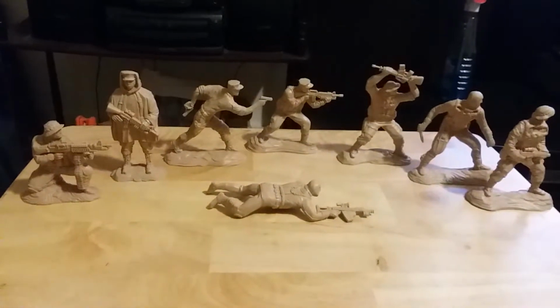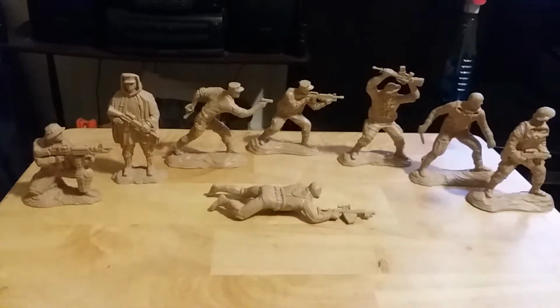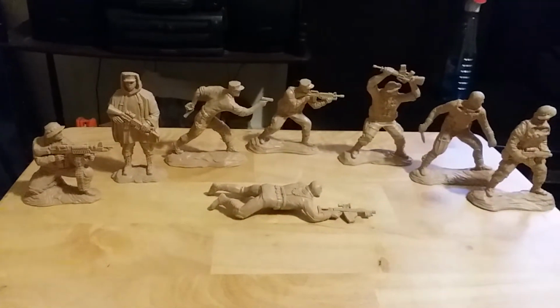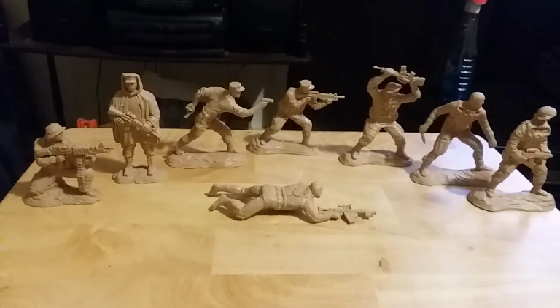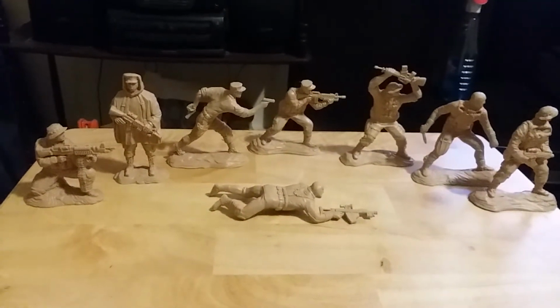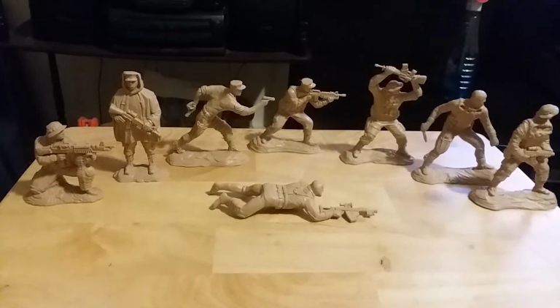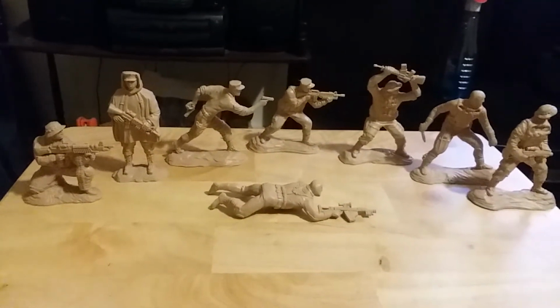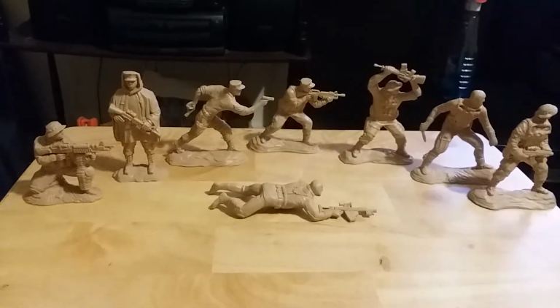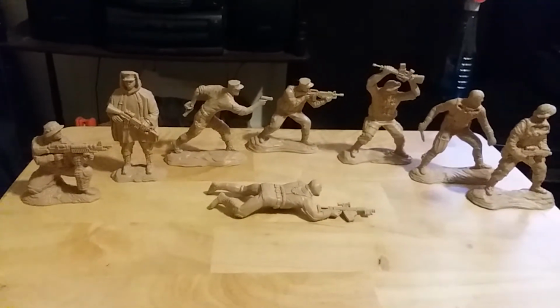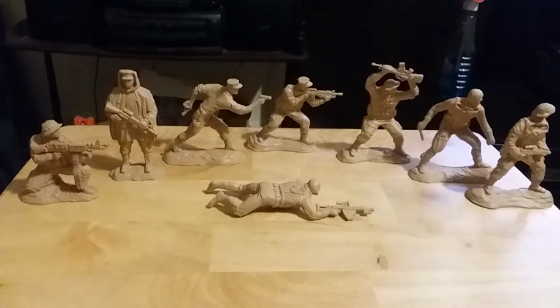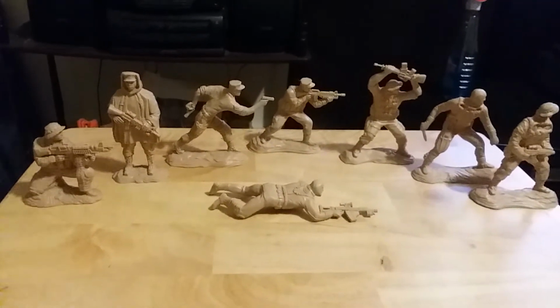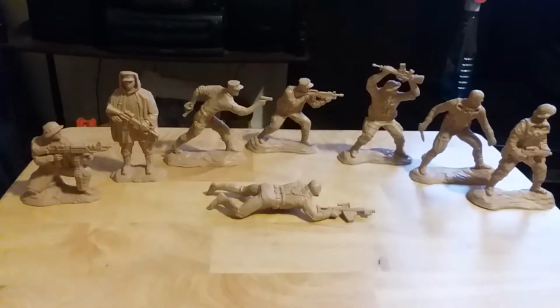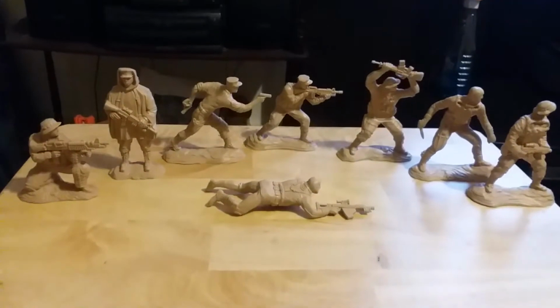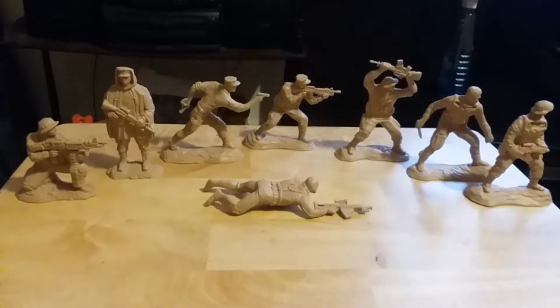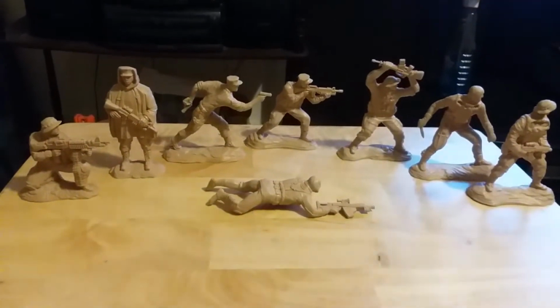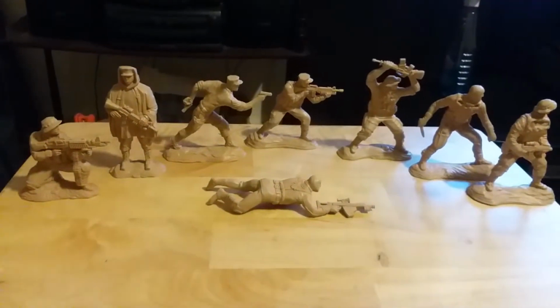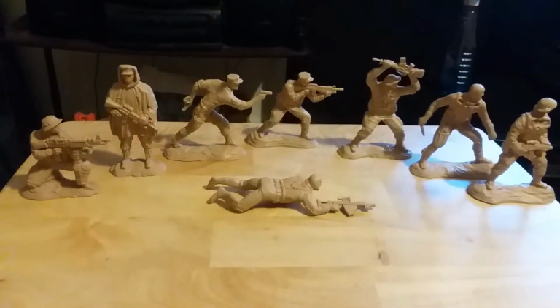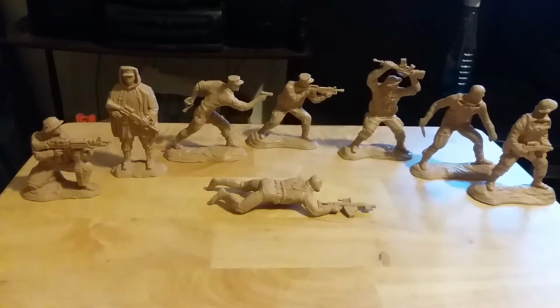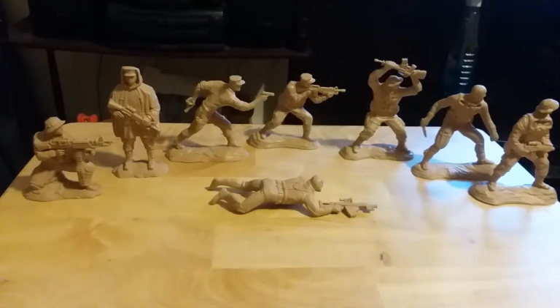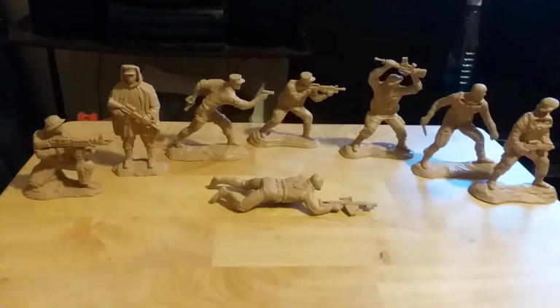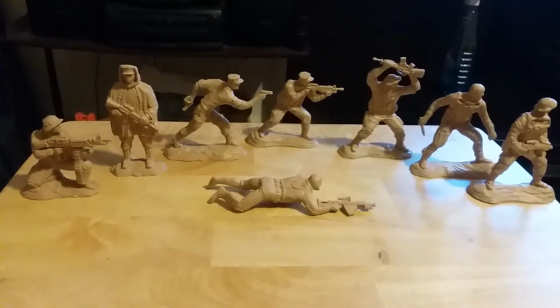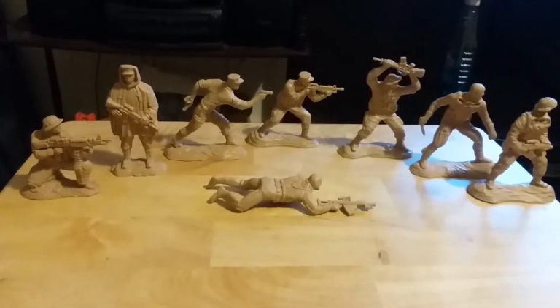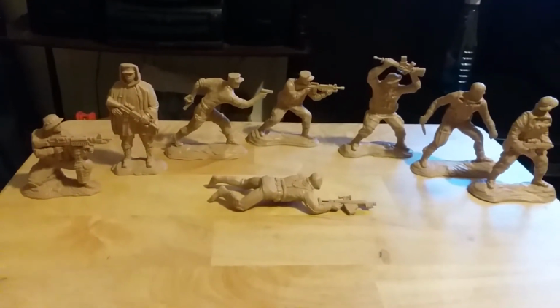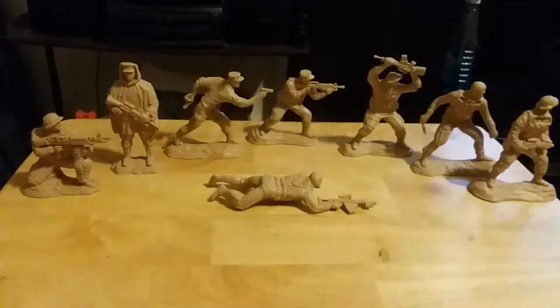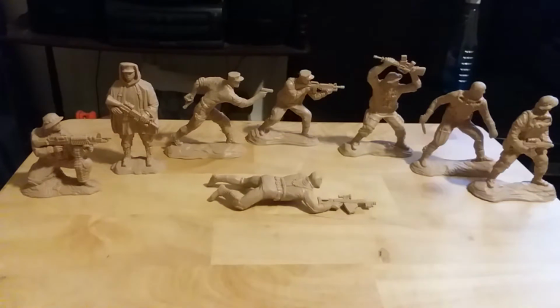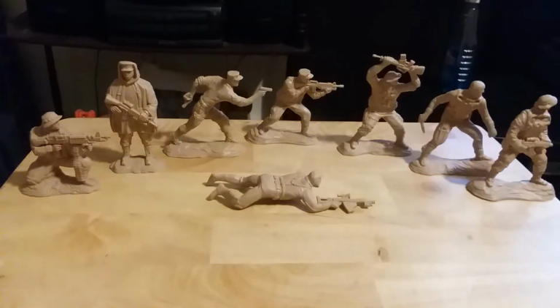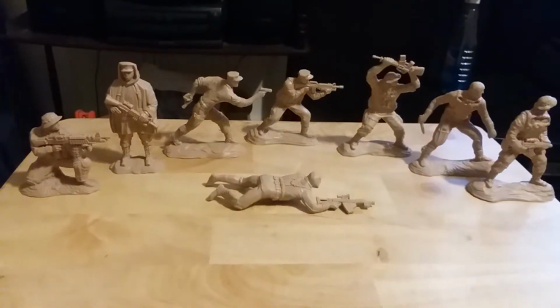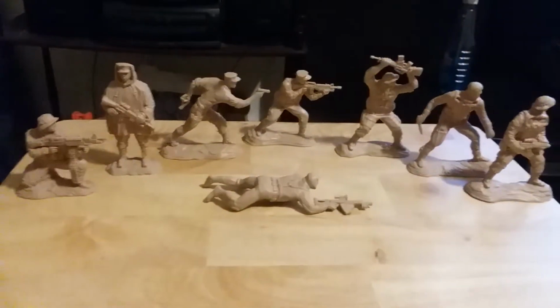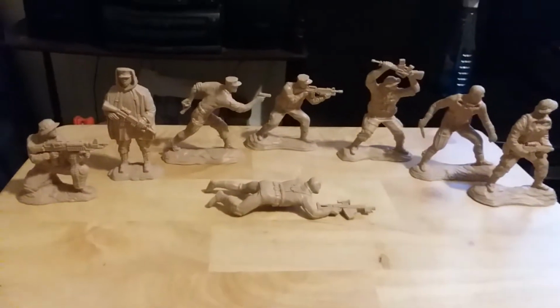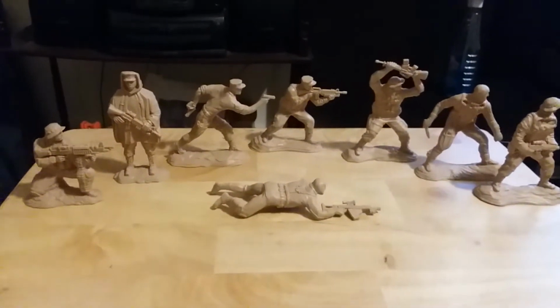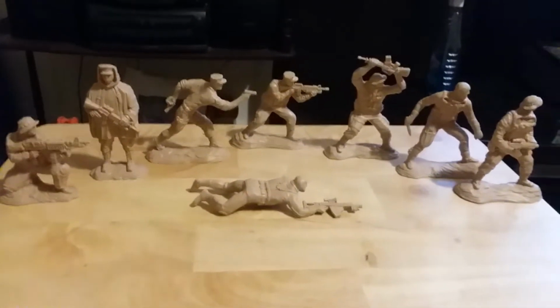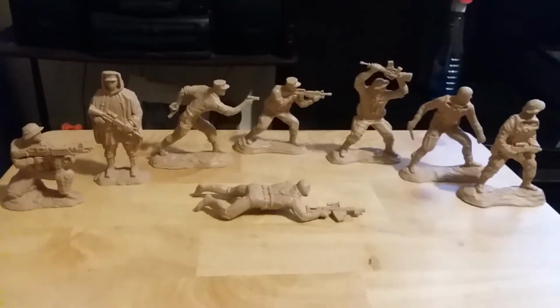Hey guys, this is Marcus Romero and welcome to another toy soldier review. Today I will be reviewing the Nordplass U.S. Navy SEALs. In the next video I will be reviewing the Russian Spetsnaz, so let's get into the review.